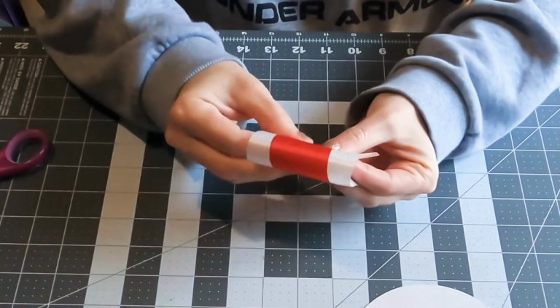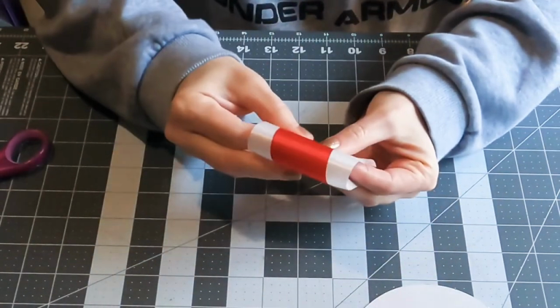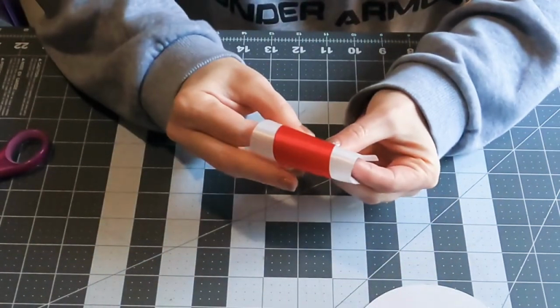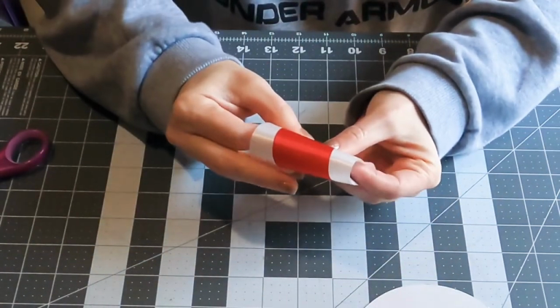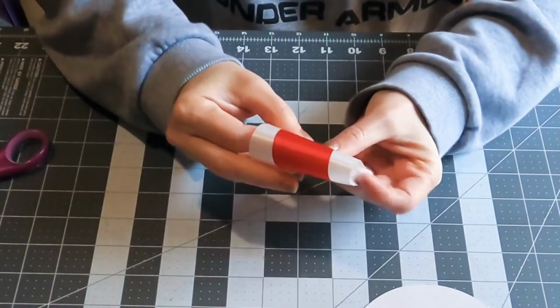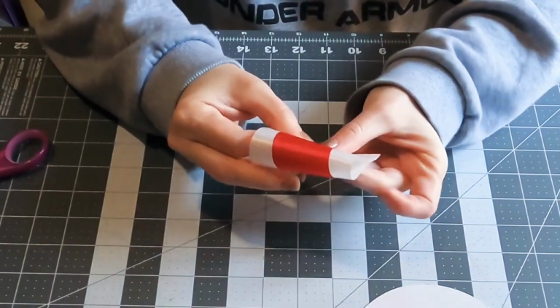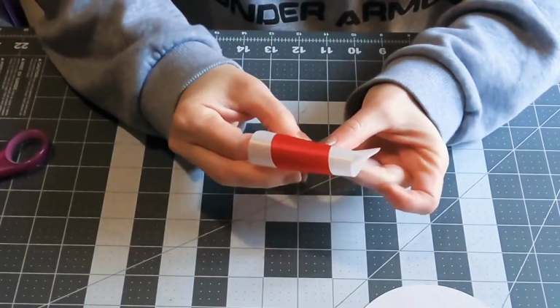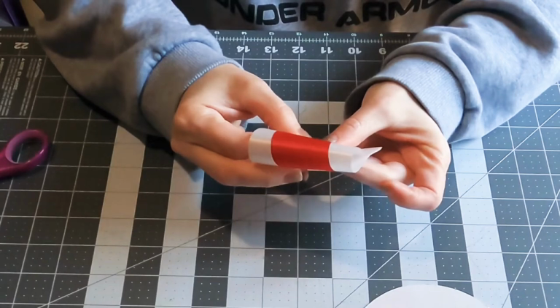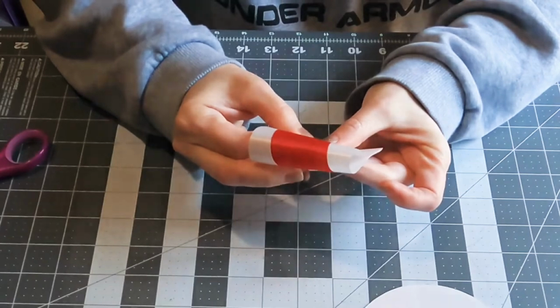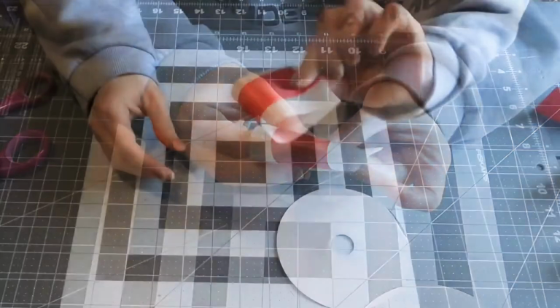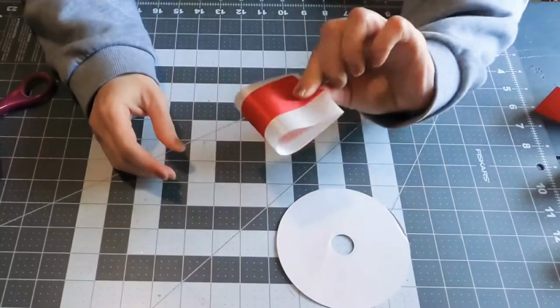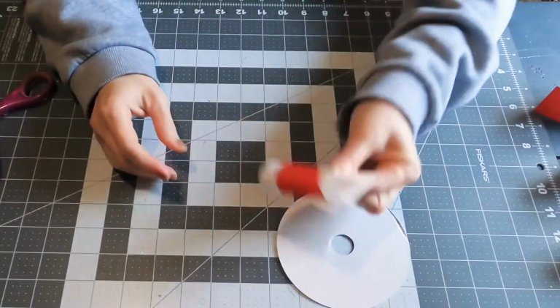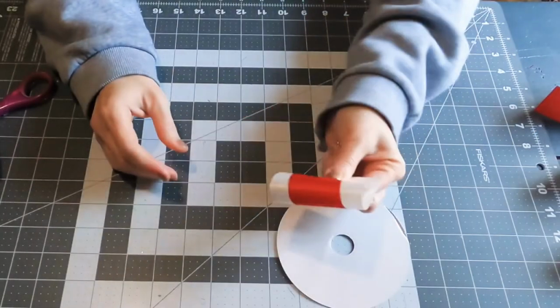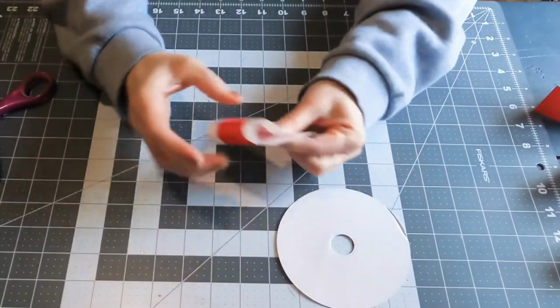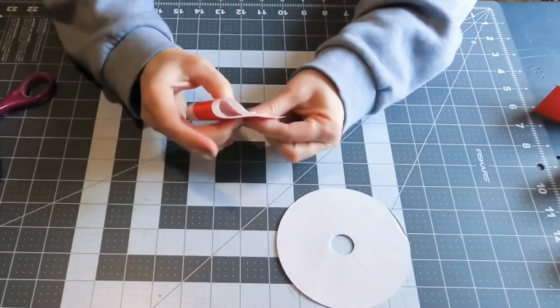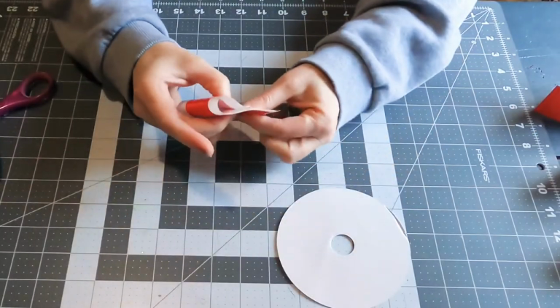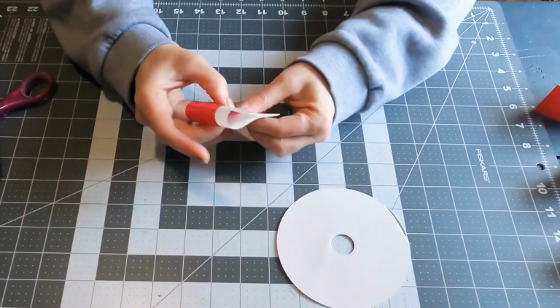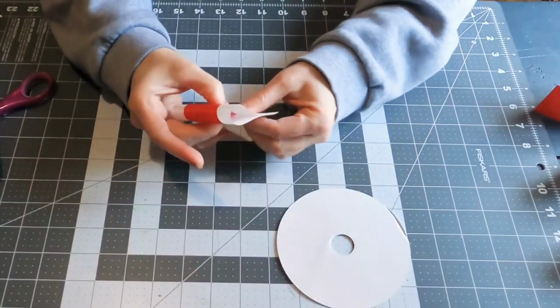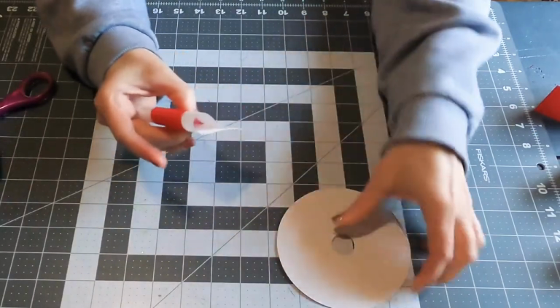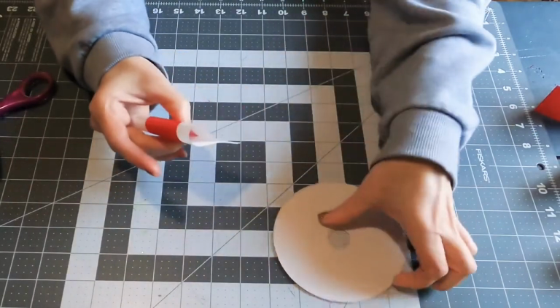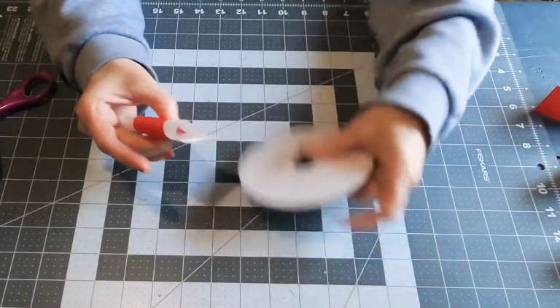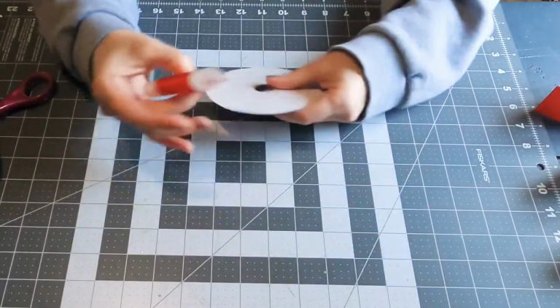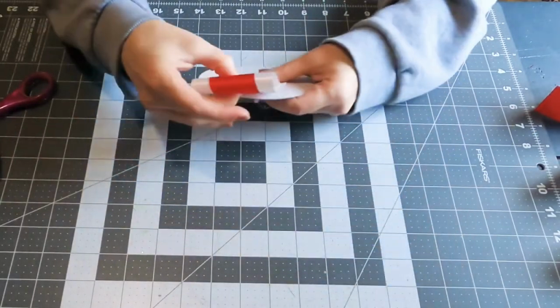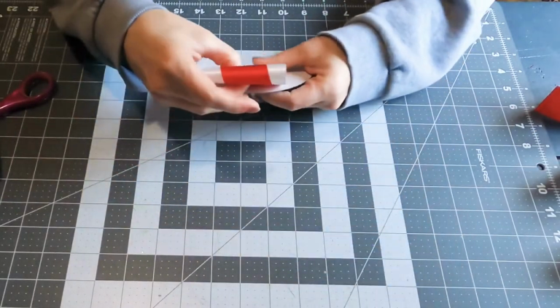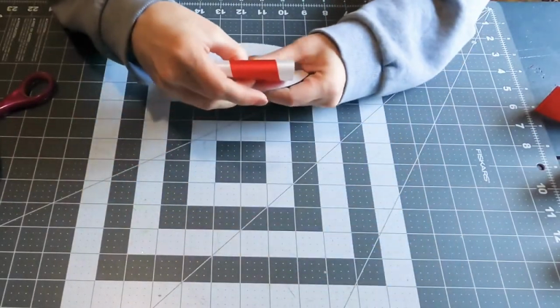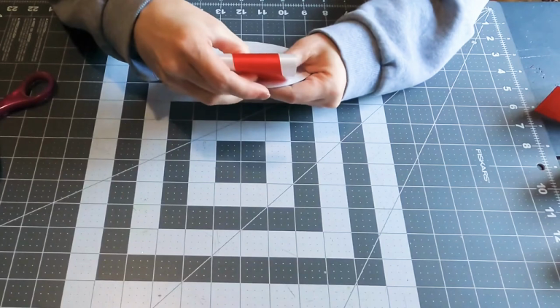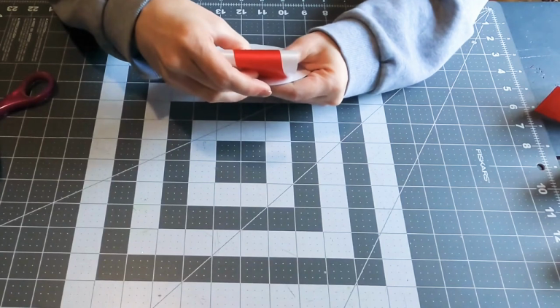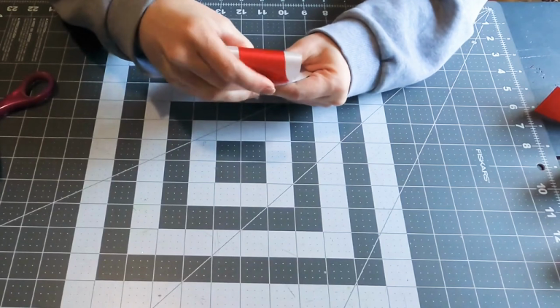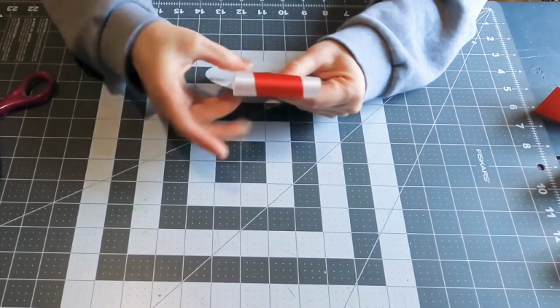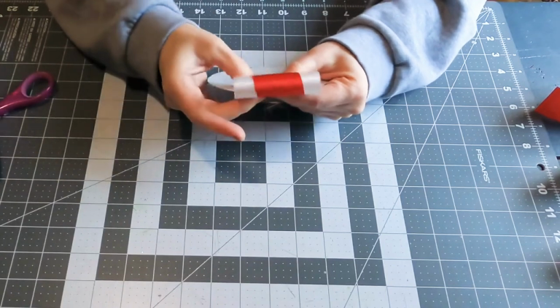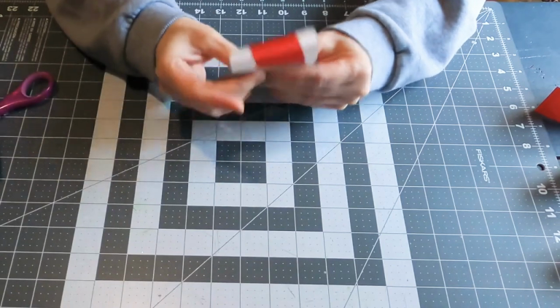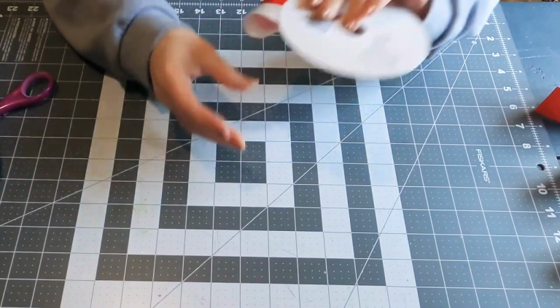I'm taking that red and just putting it on top of the white diagonally and then making the loop. It just gives it a slightly different, upgraded look.